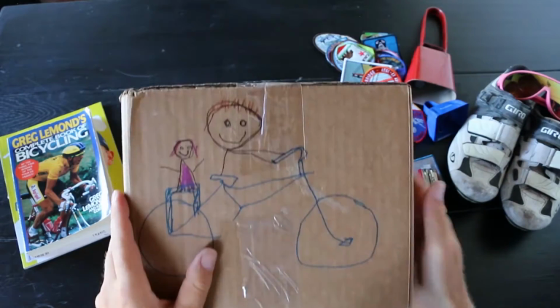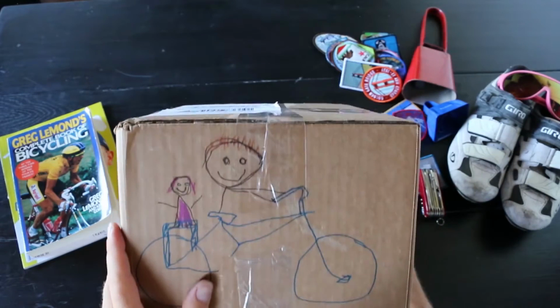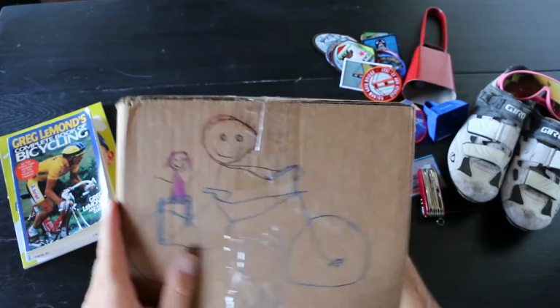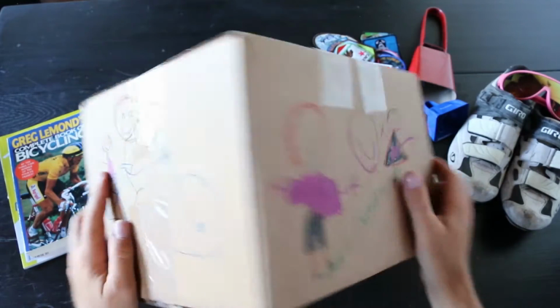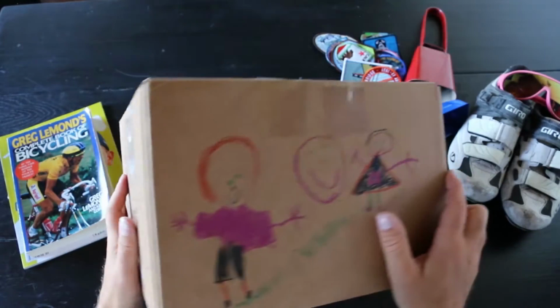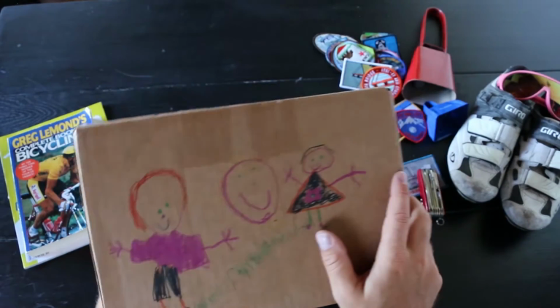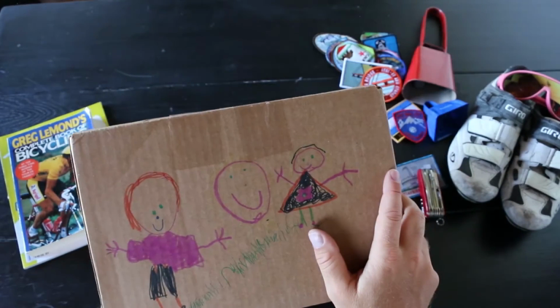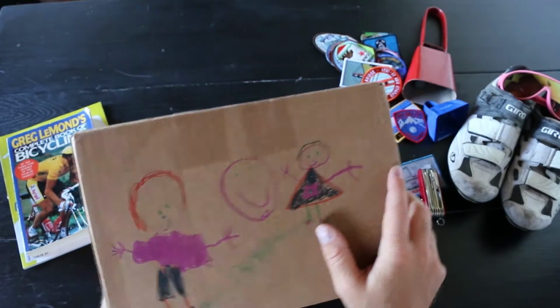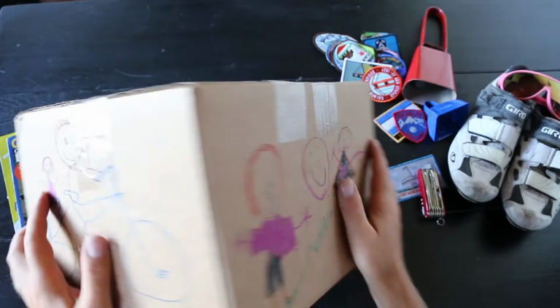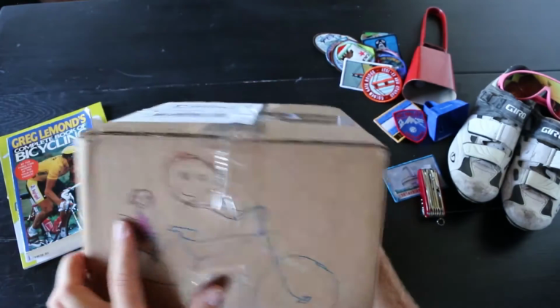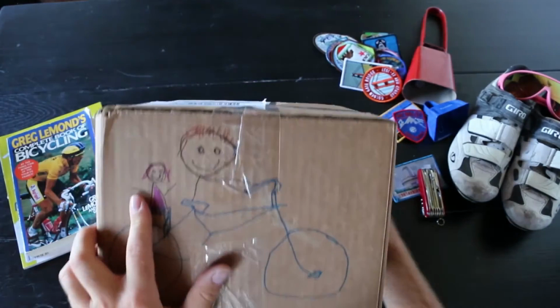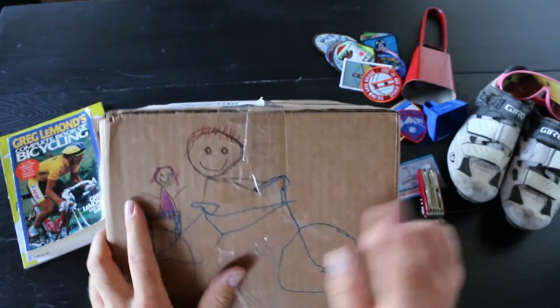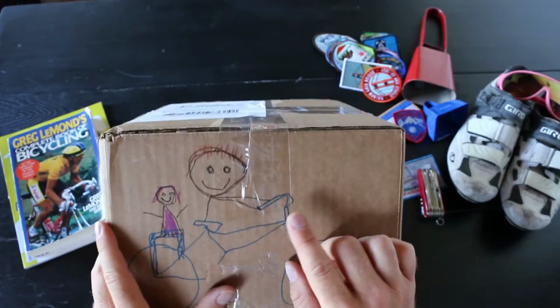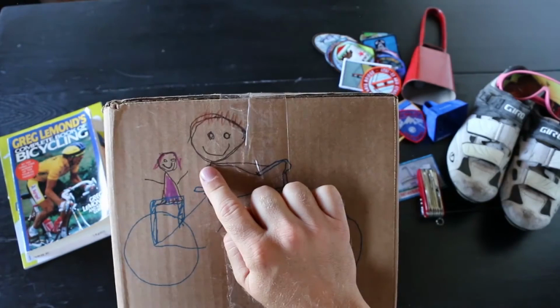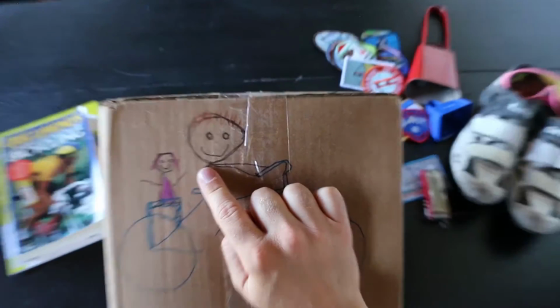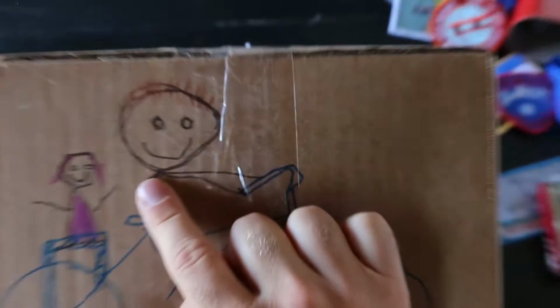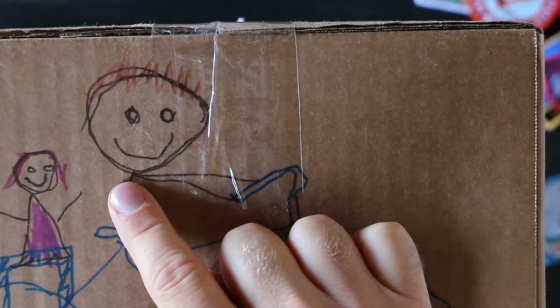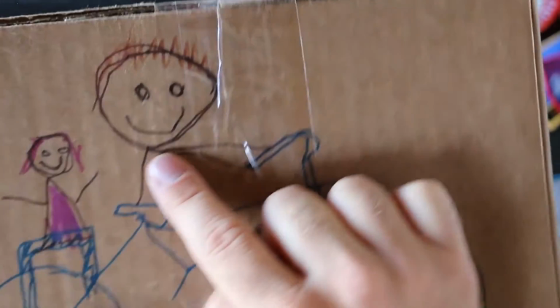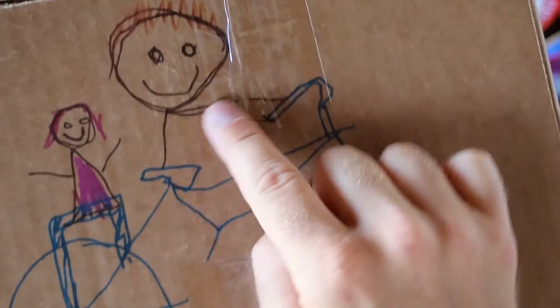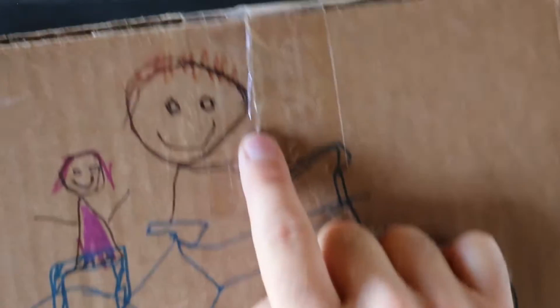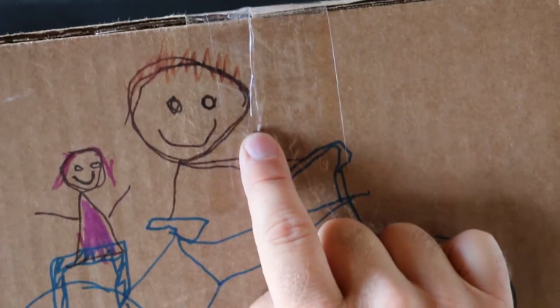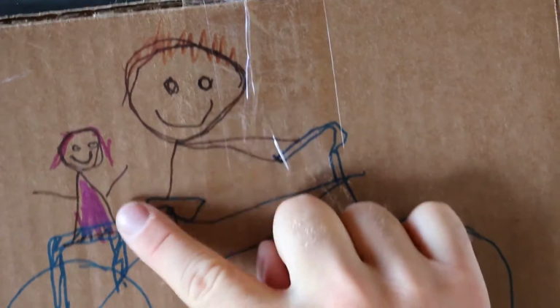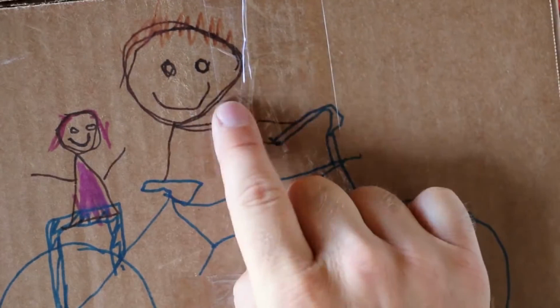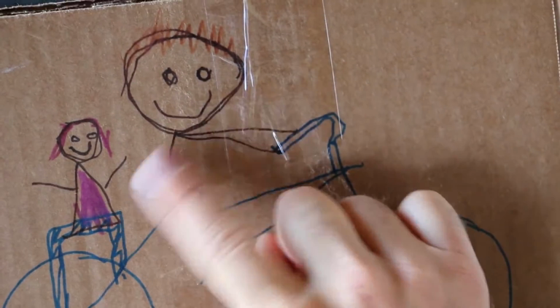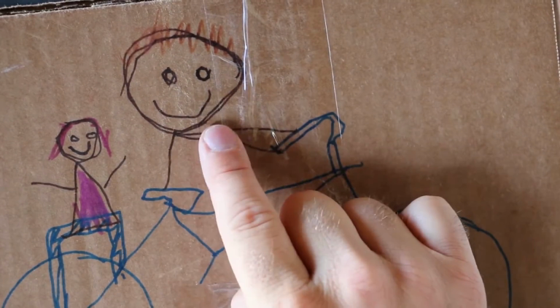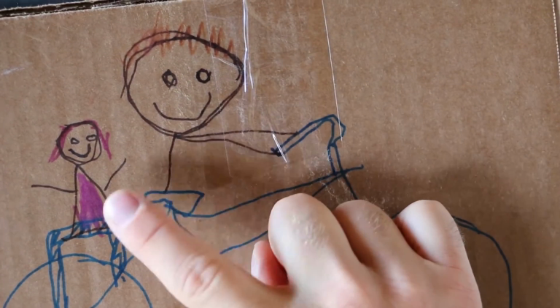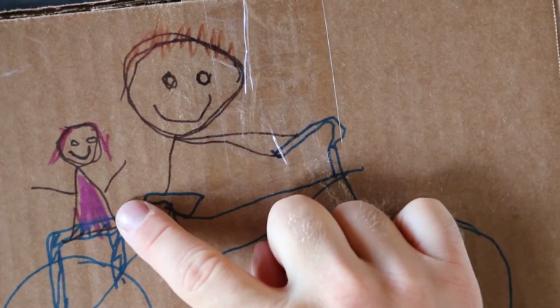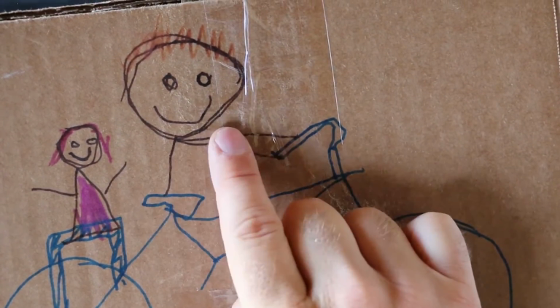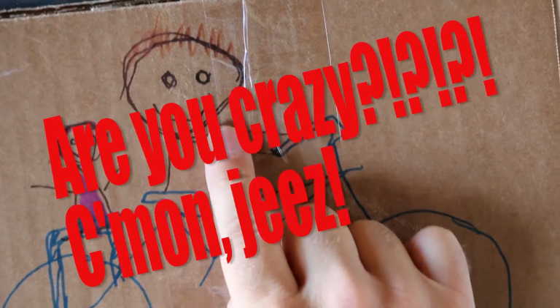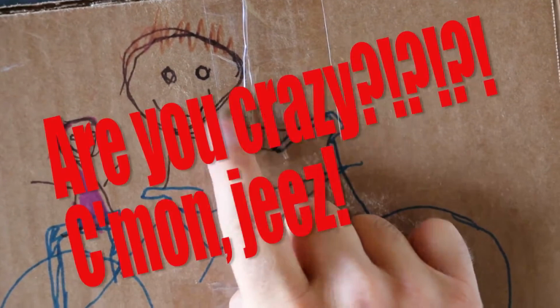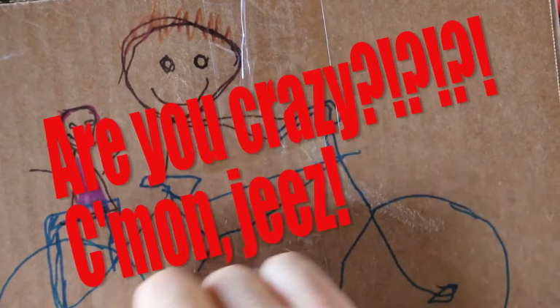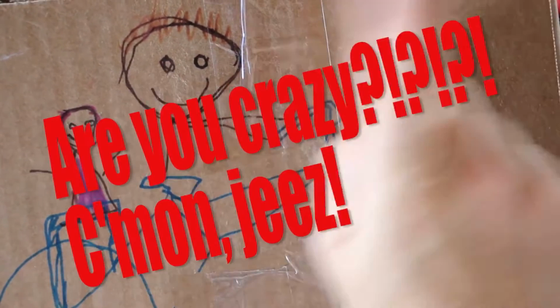While the packaging is very beautiful, it sends the wrong message. It's okay to ride without my helmet, Dad. Look at the other moms and dads that do it. No.